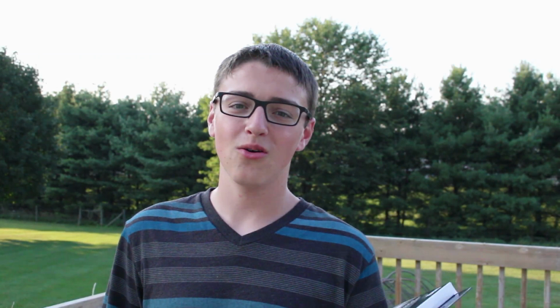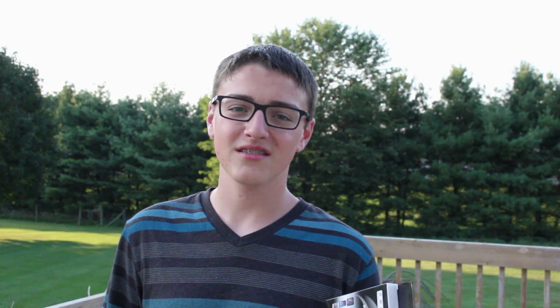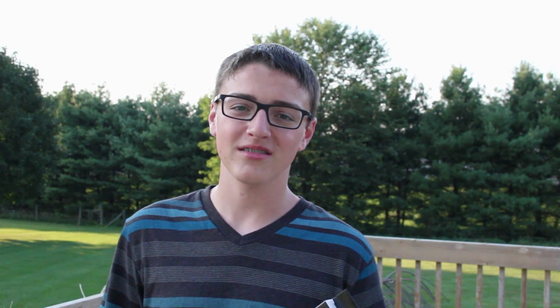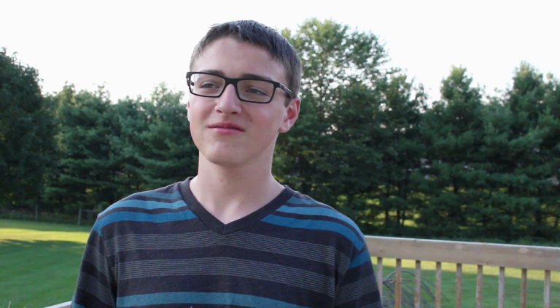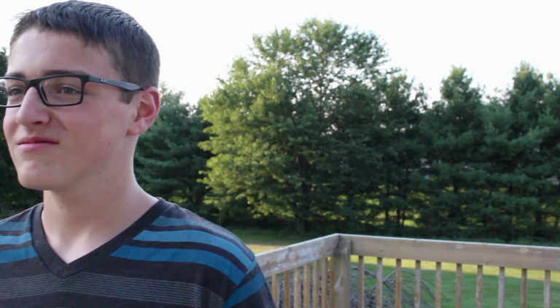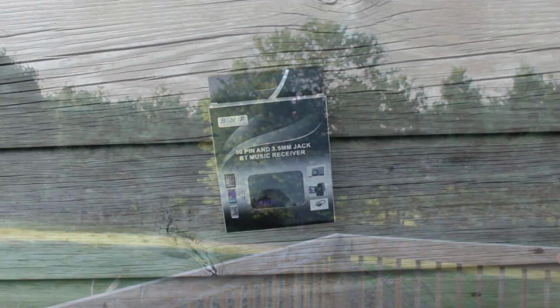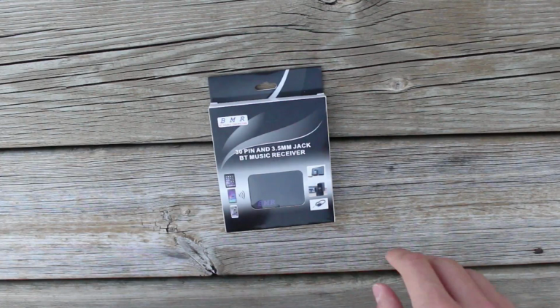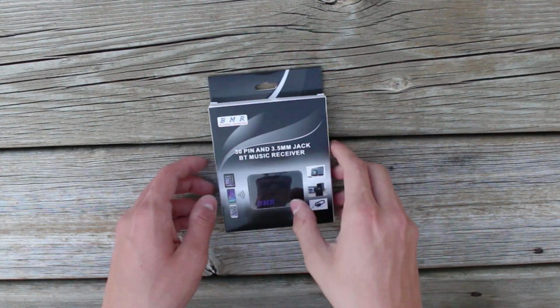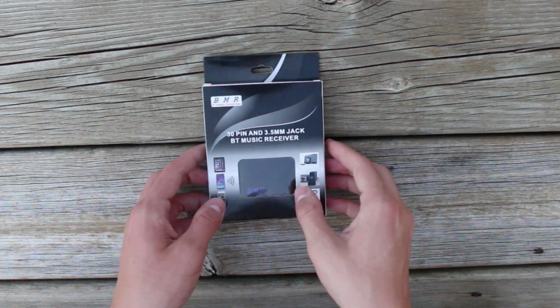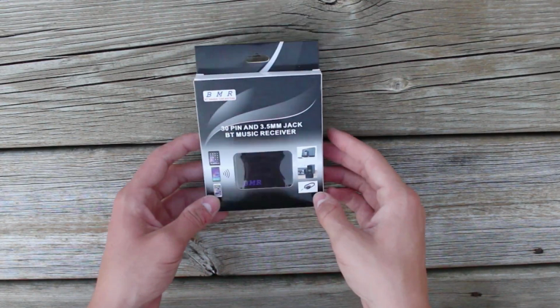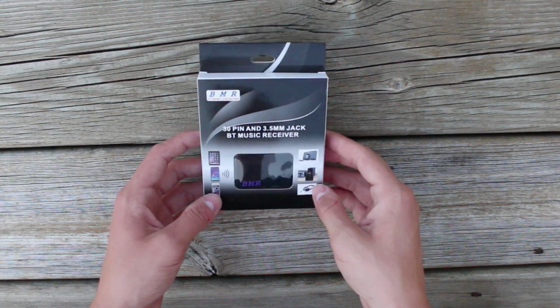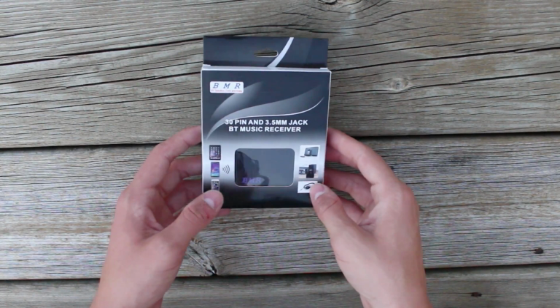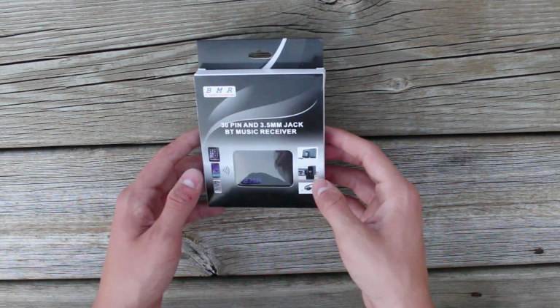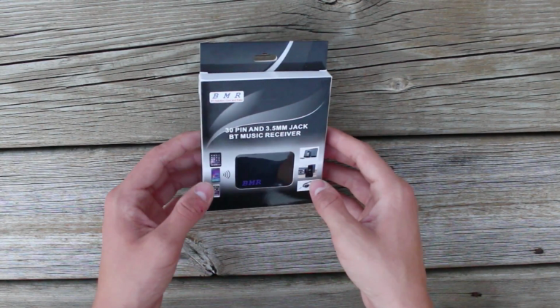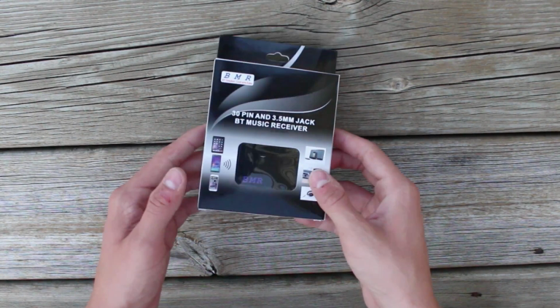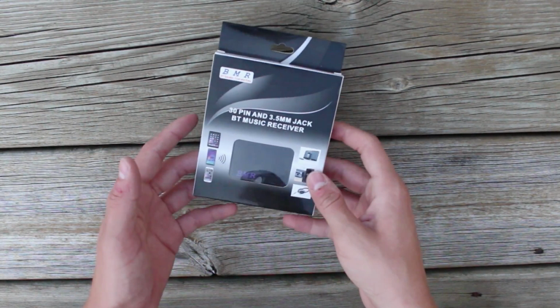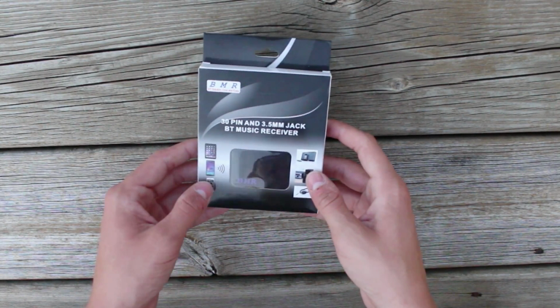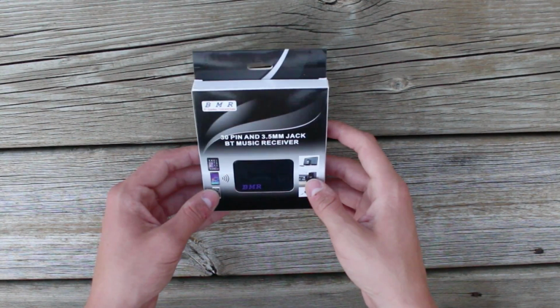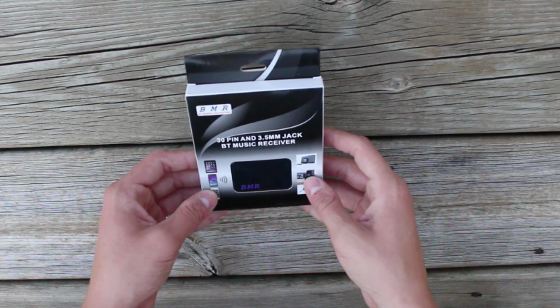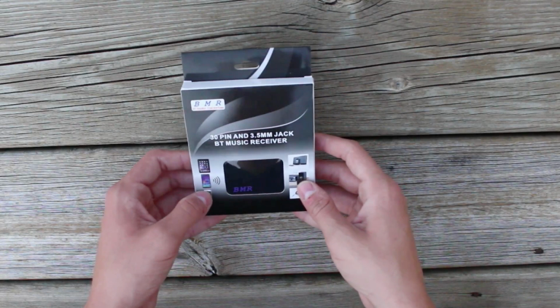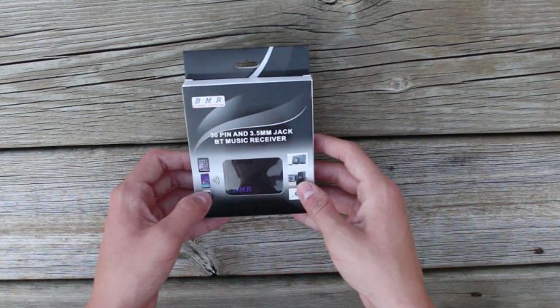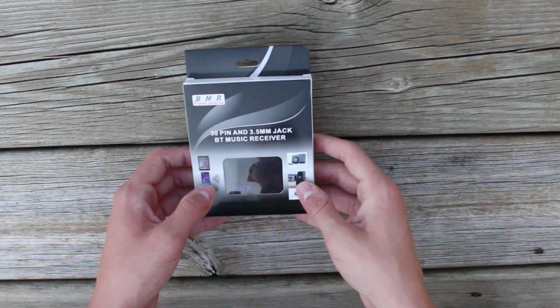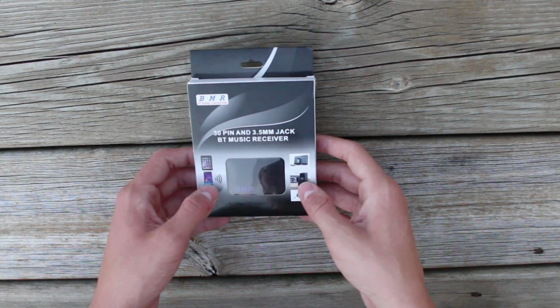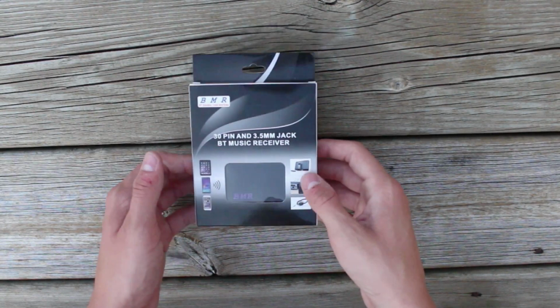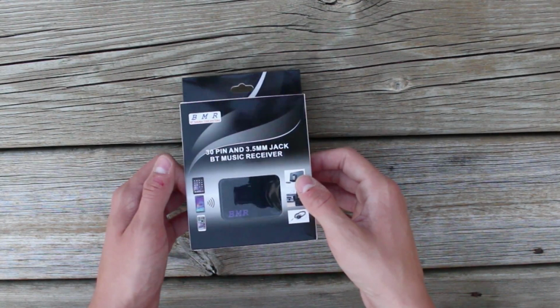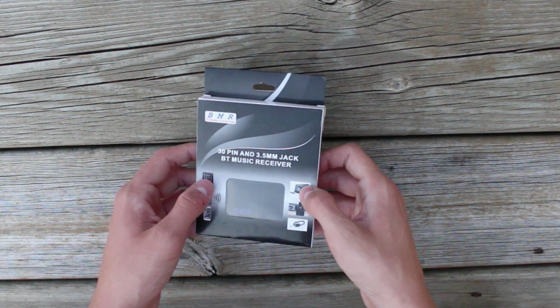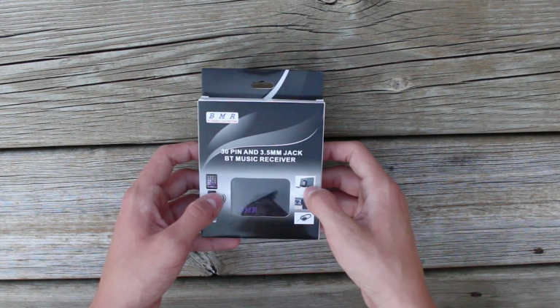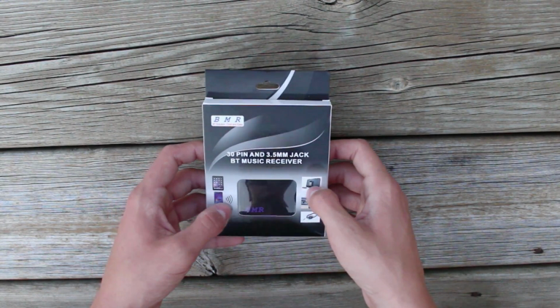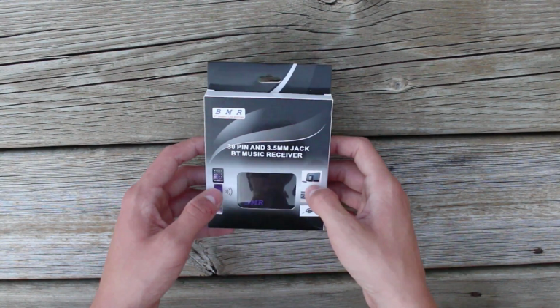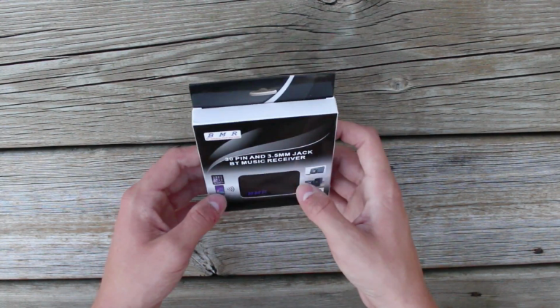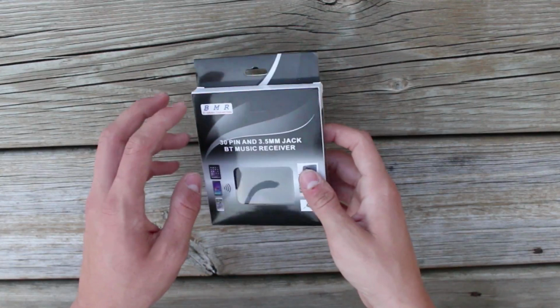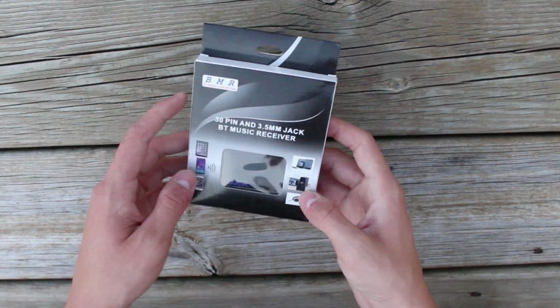So let's get to the unboxing. I just wanted to point out before unboxing that yes, I am outside, but the reason I'm outside right now is because I'm going to be testing this out here. So let's get to the unboxing.